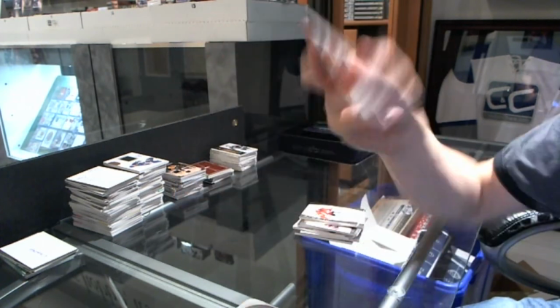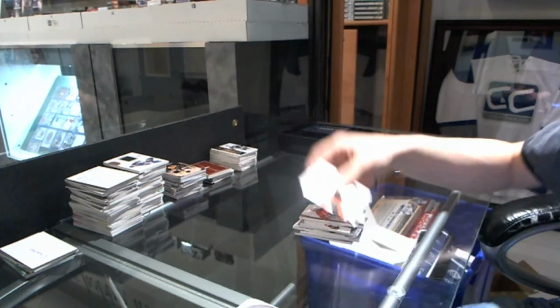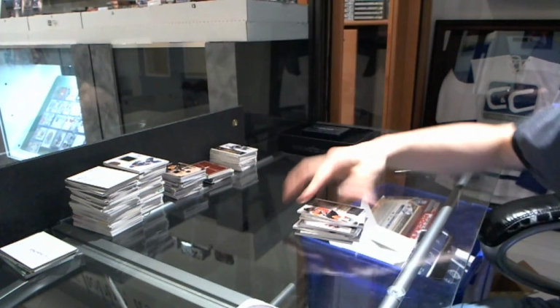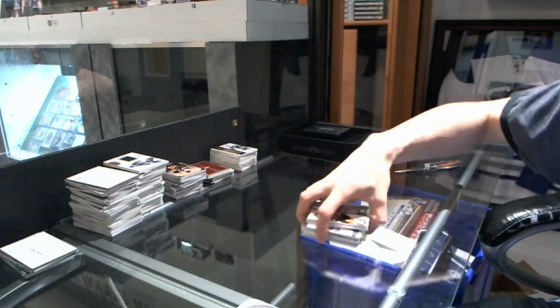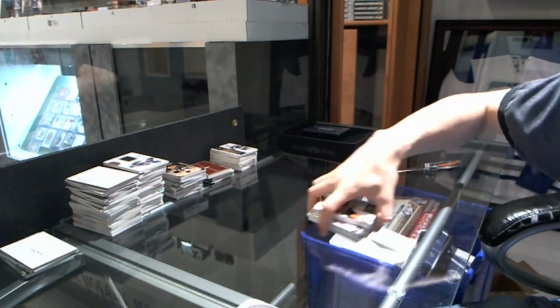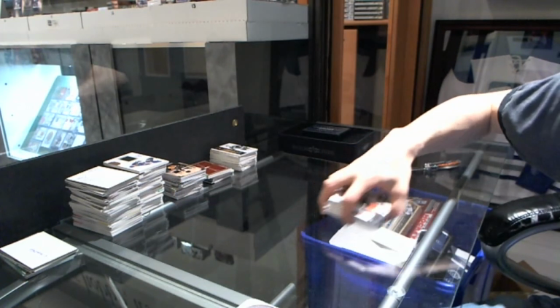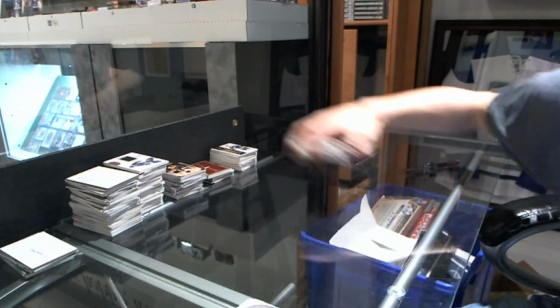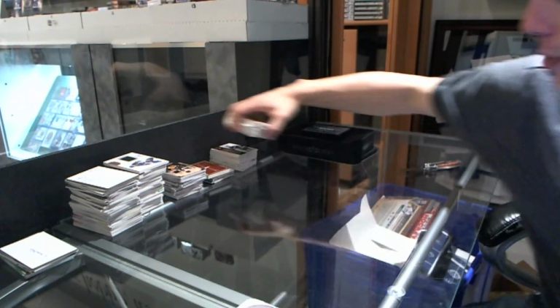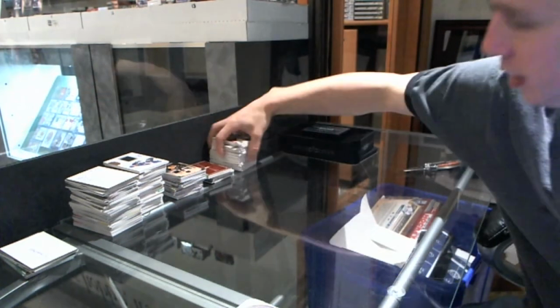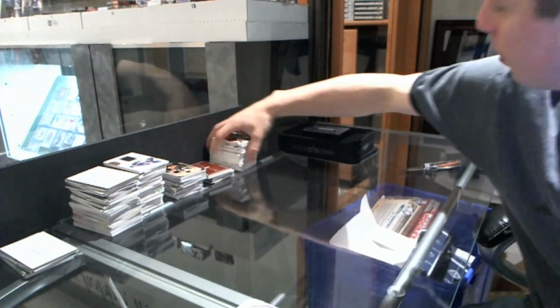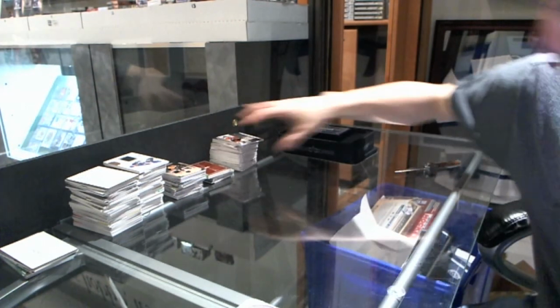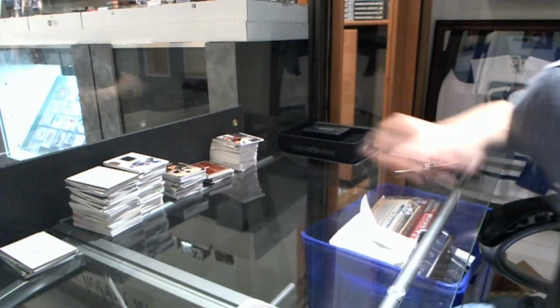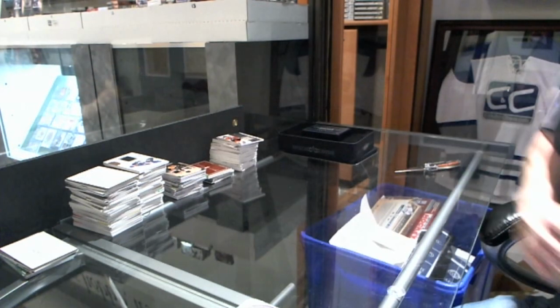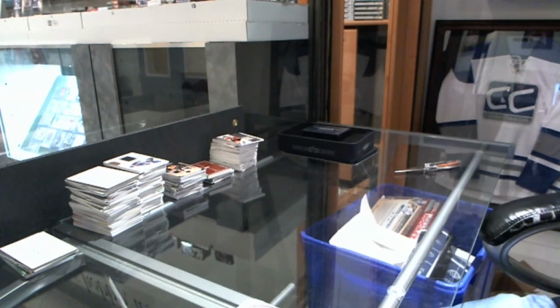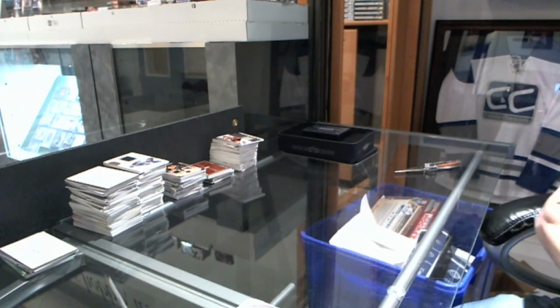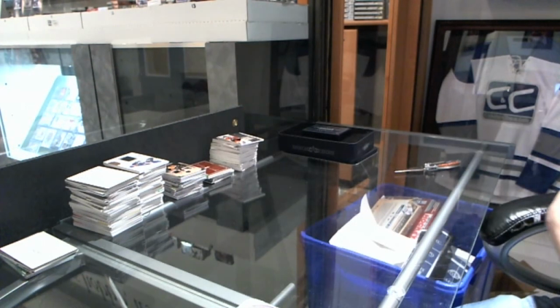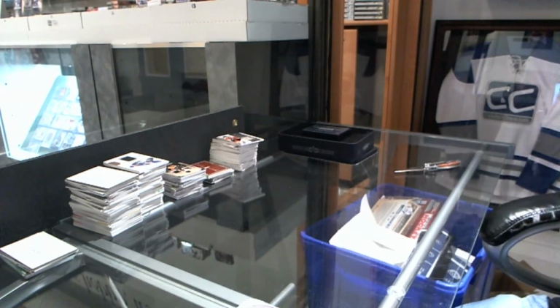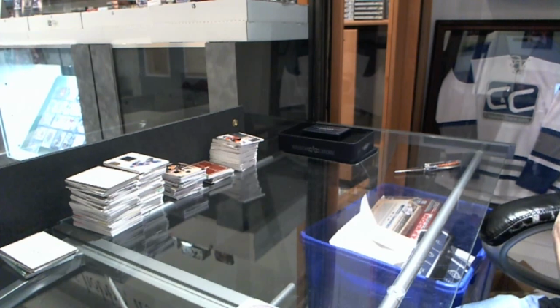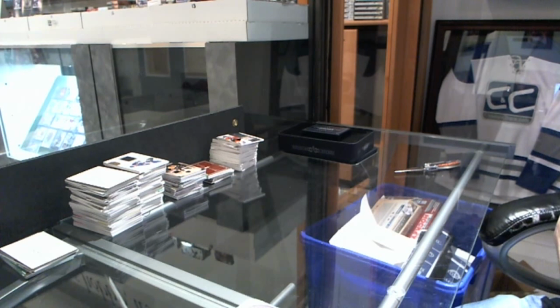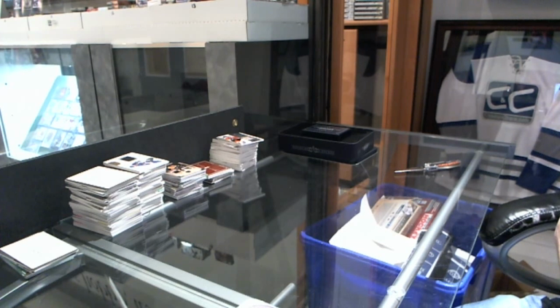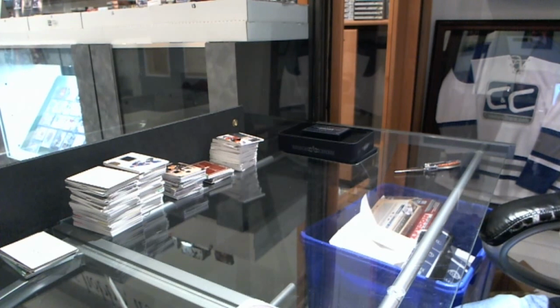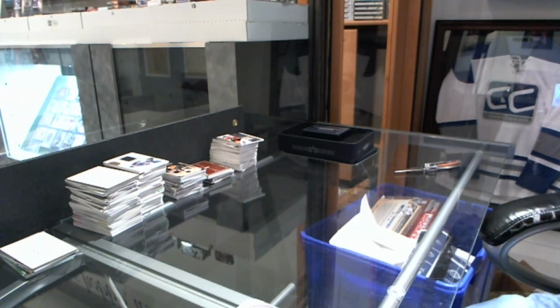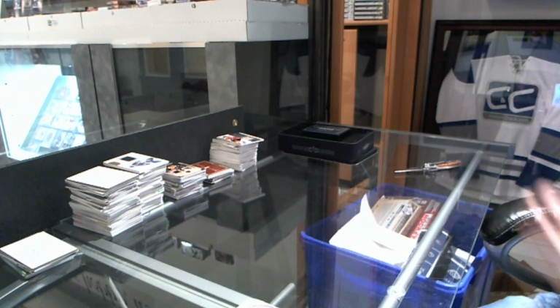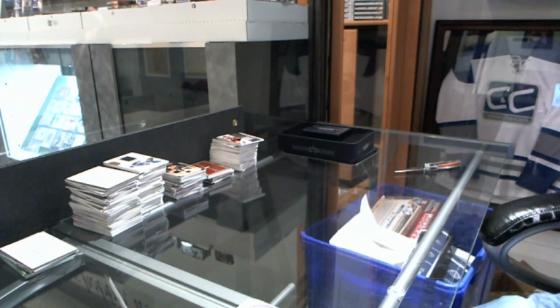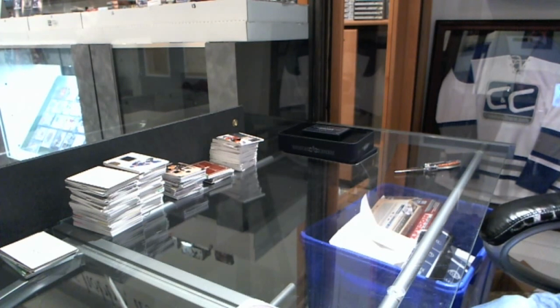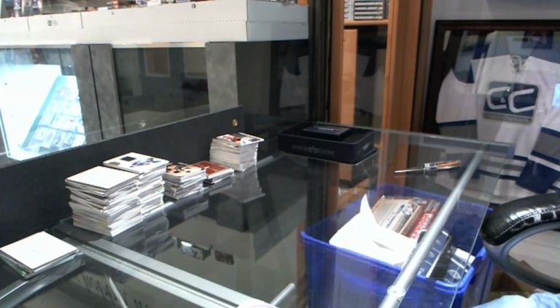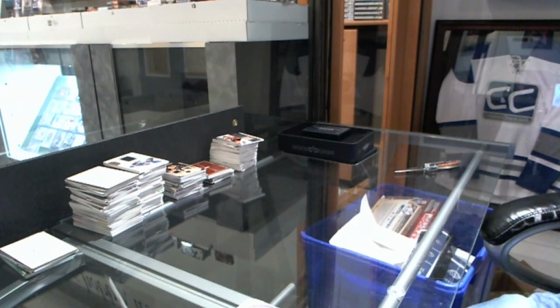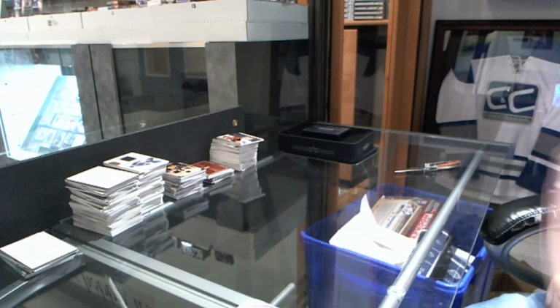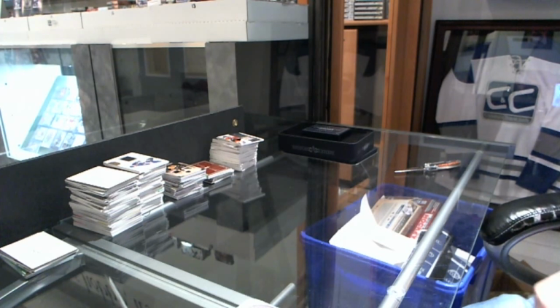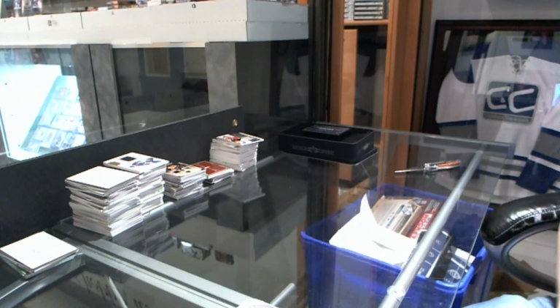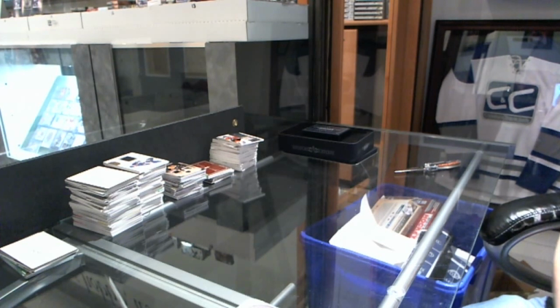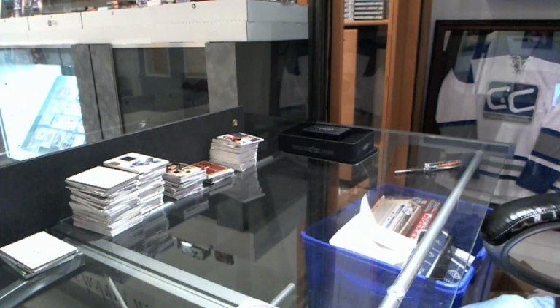That case was just decimated in the base. It's coming up, and all we've got is a free spot. Hooray!